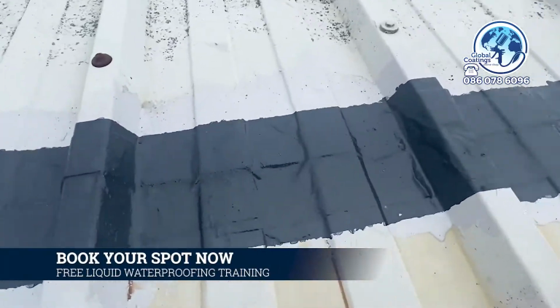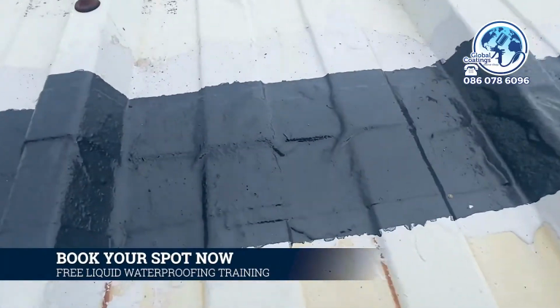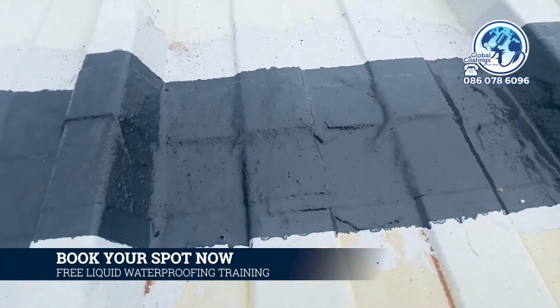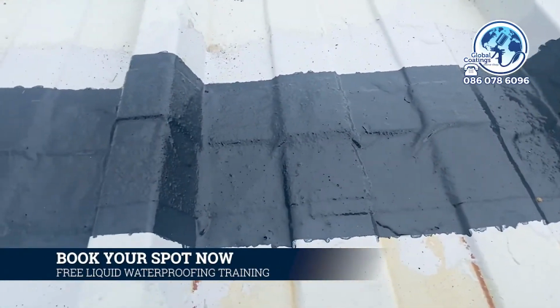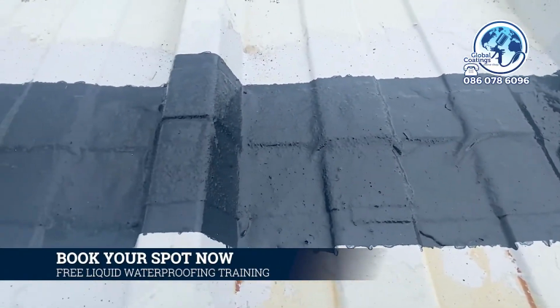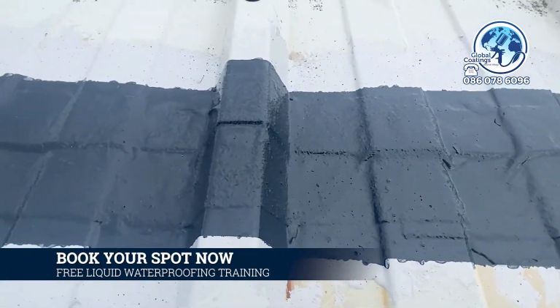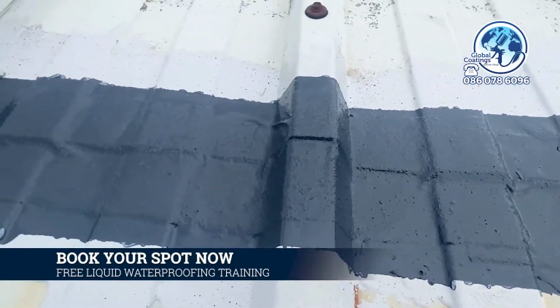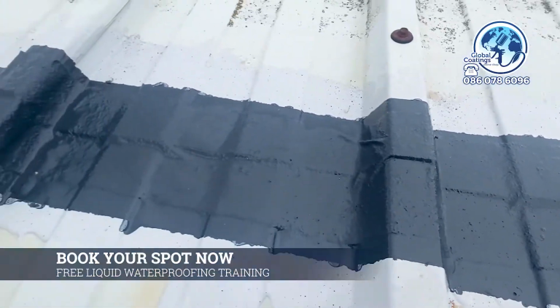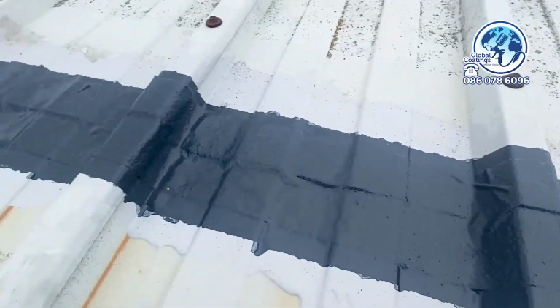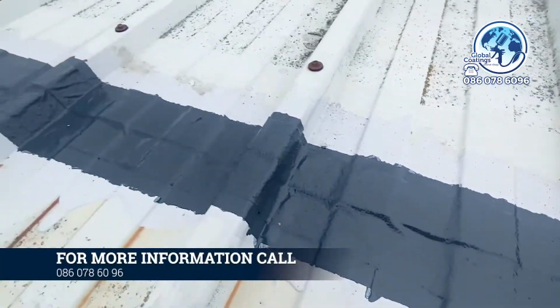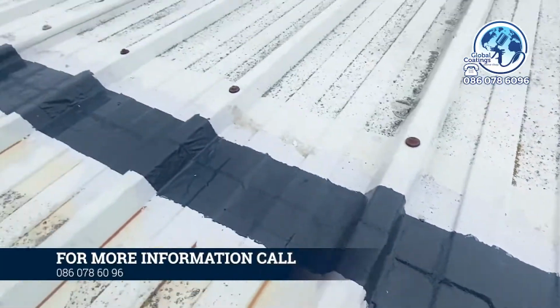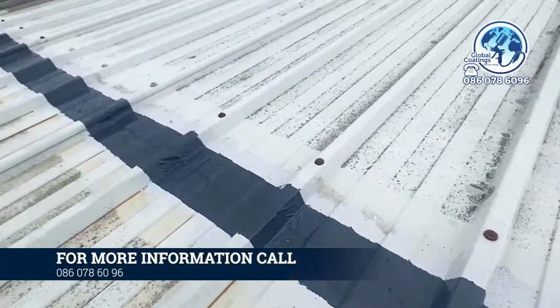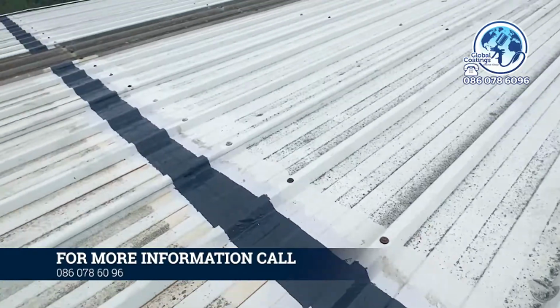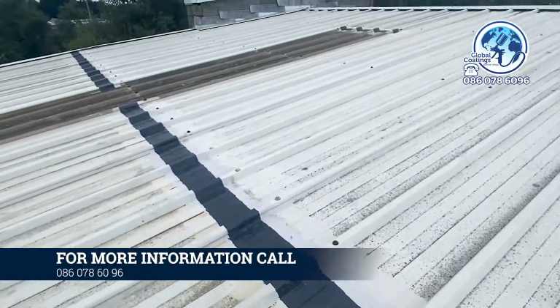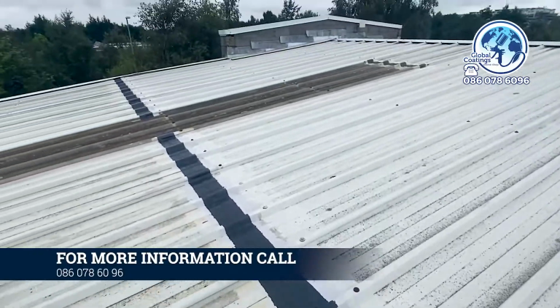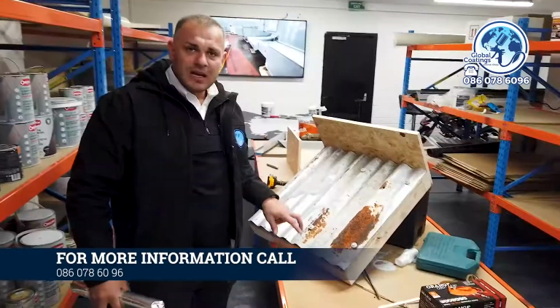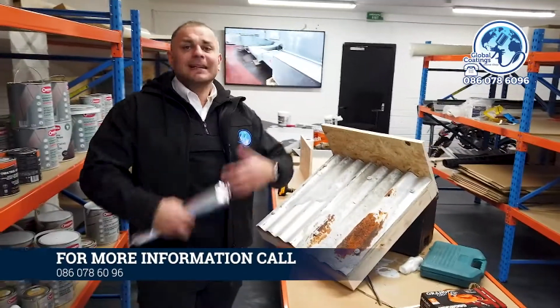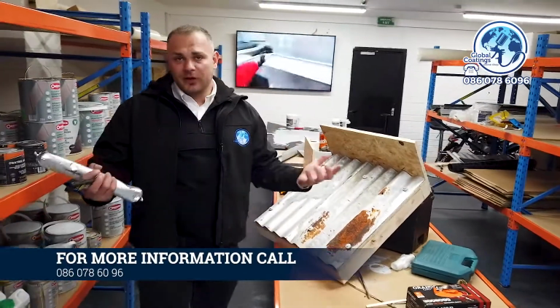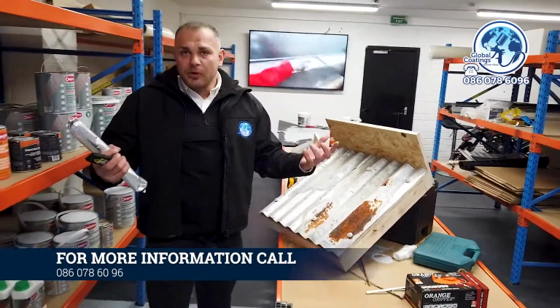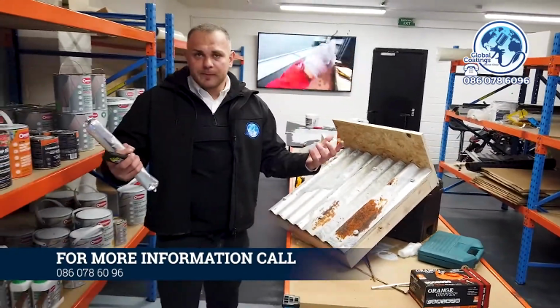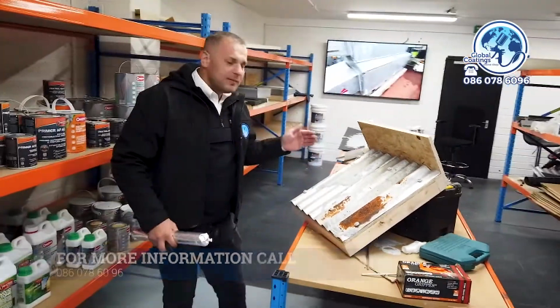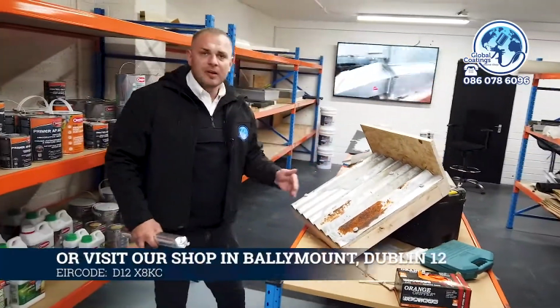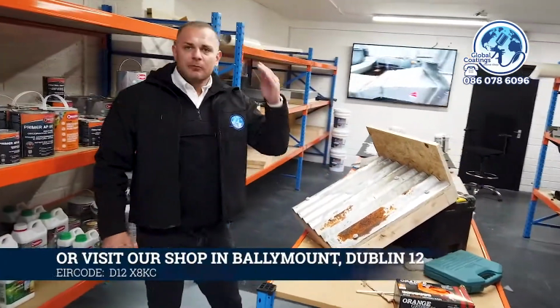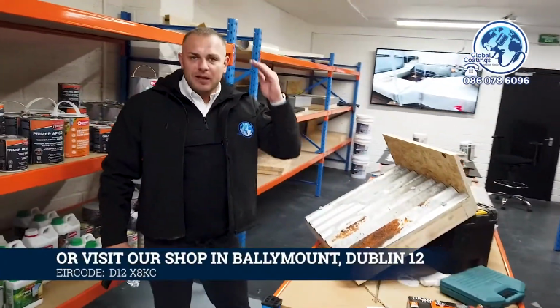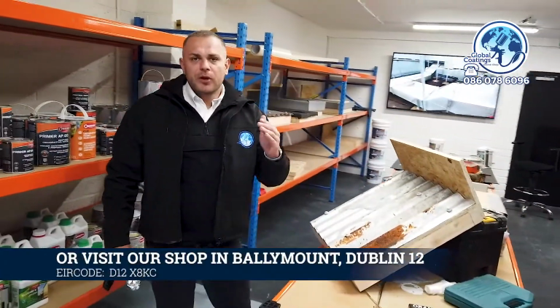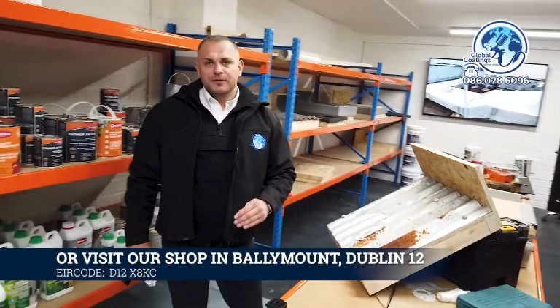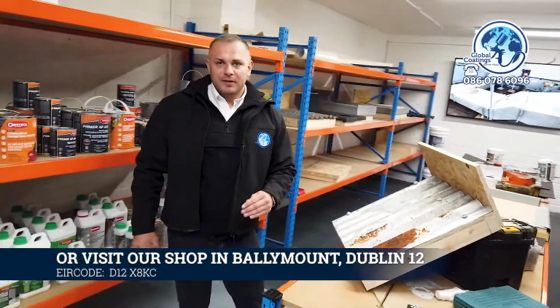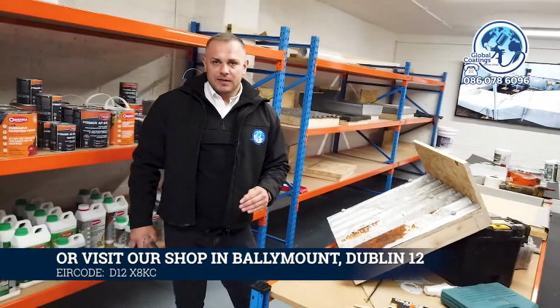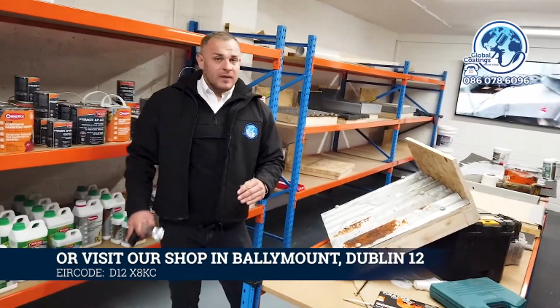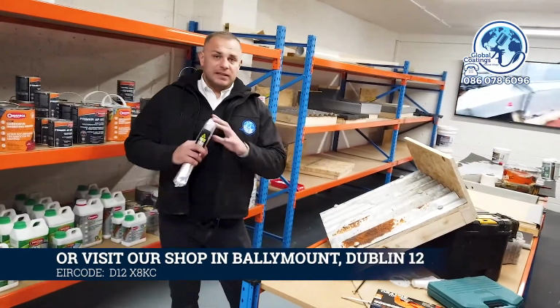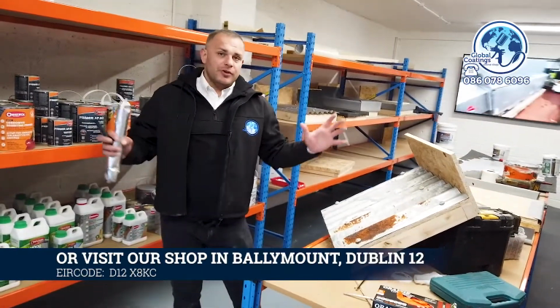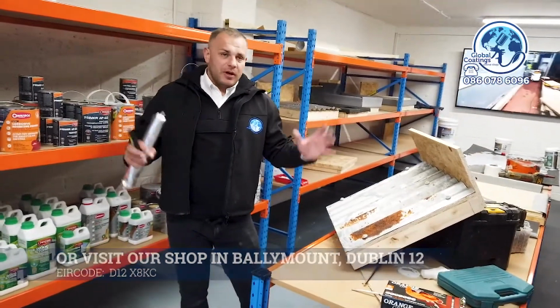Once we have taken care of corrosion, the screws, any holes, and the overlaps, then it's time for coating. We prime the roof and apply two coats of the Lava 20. This is your job done.